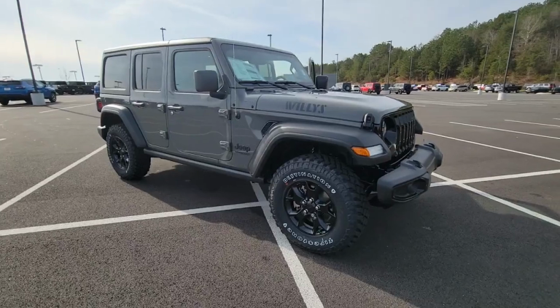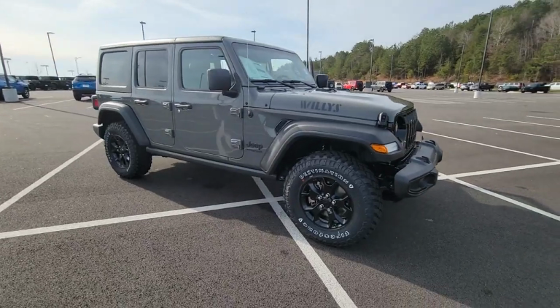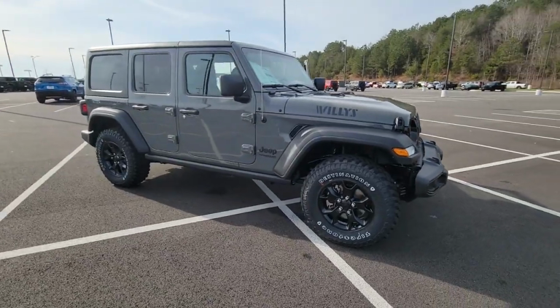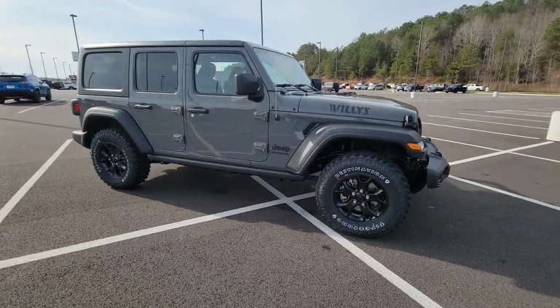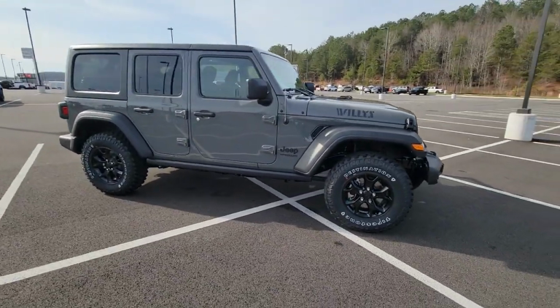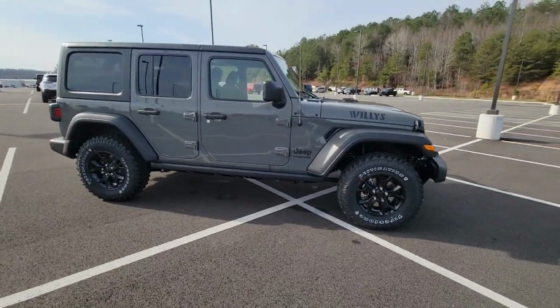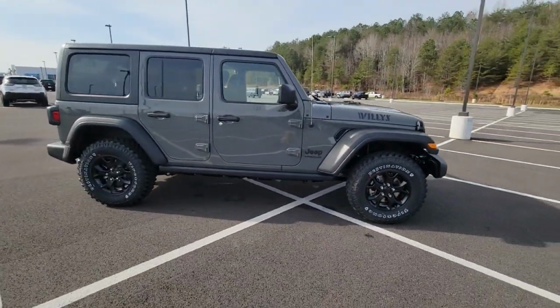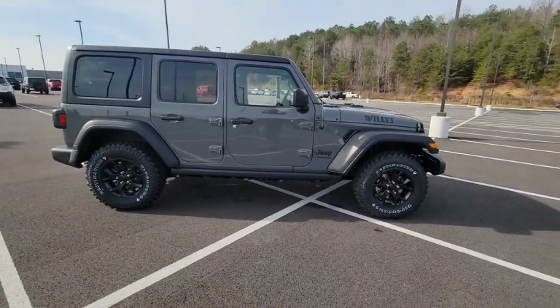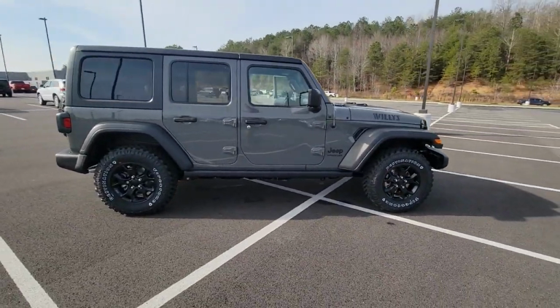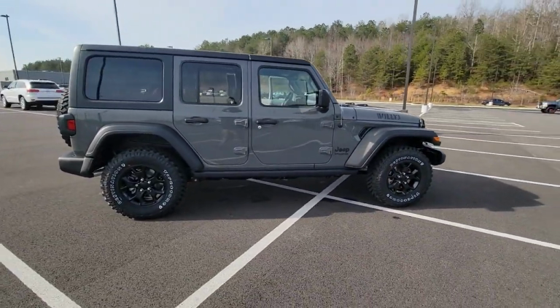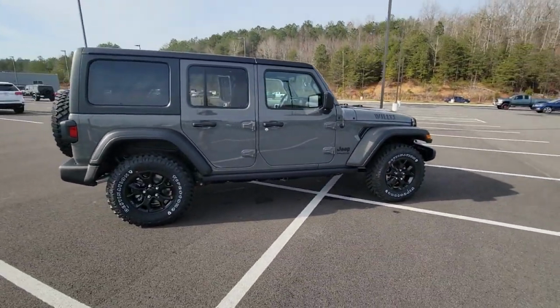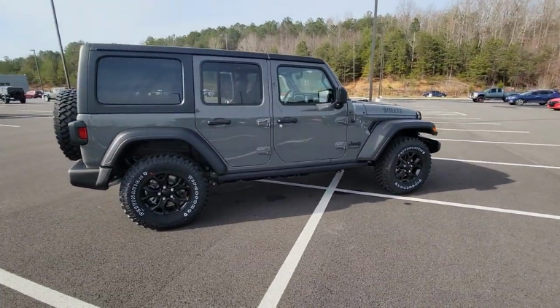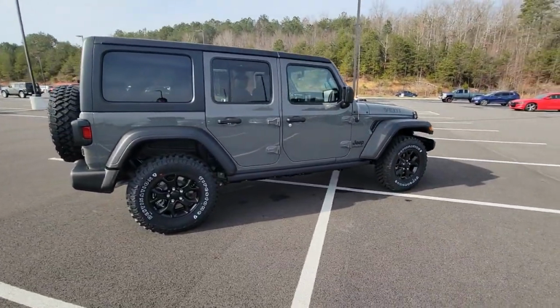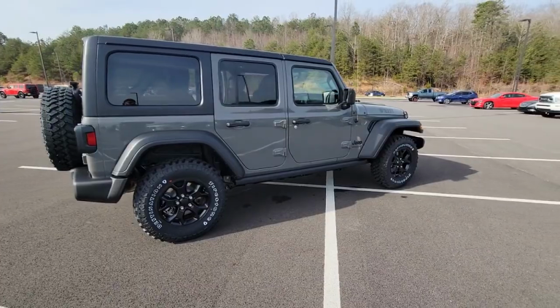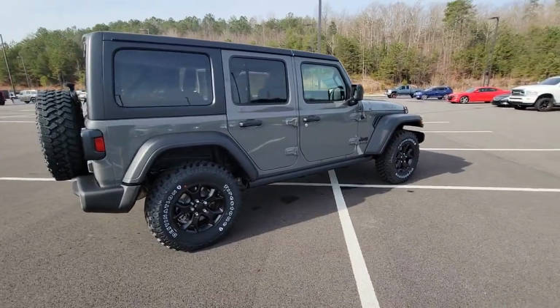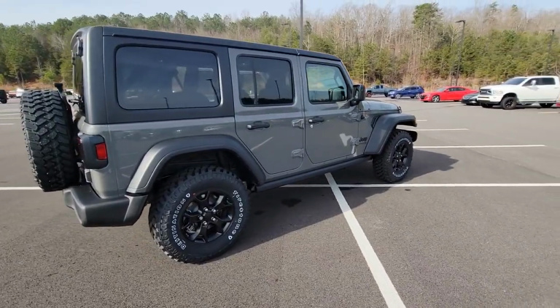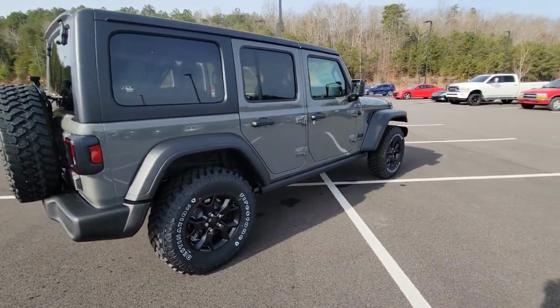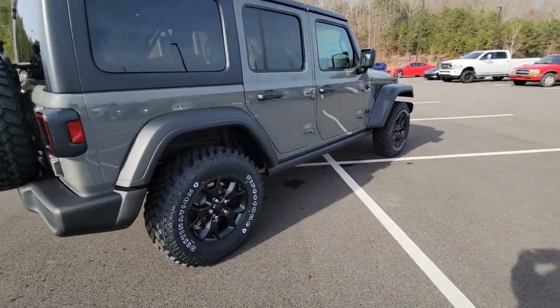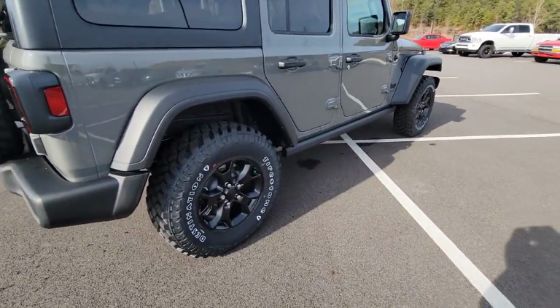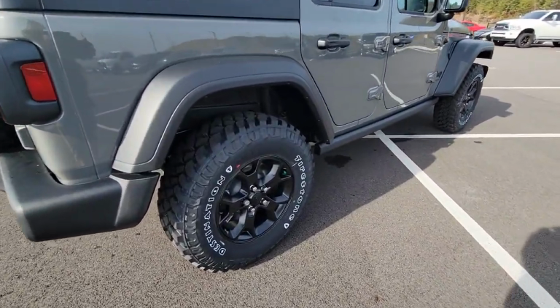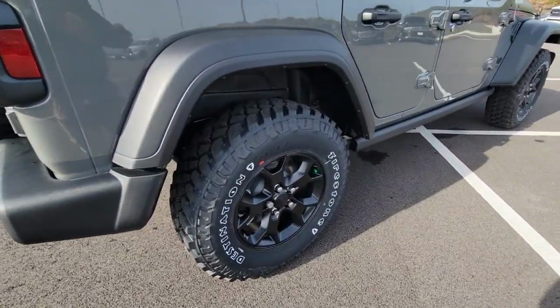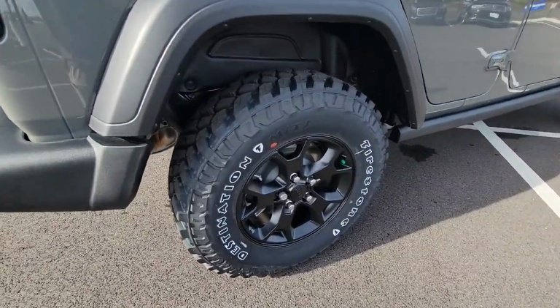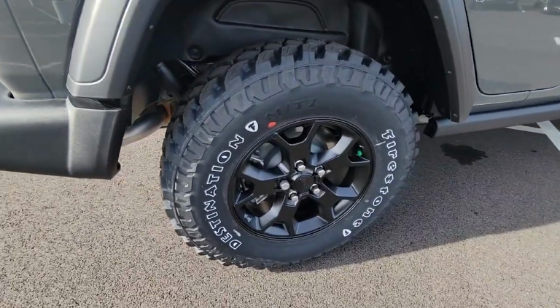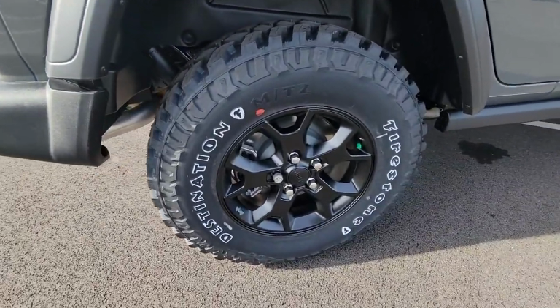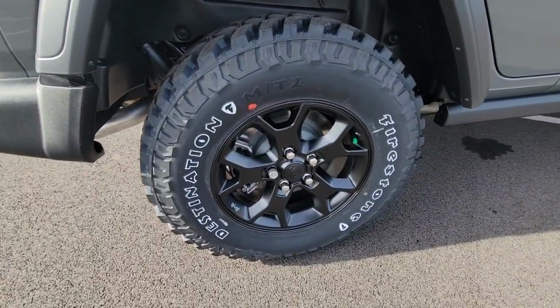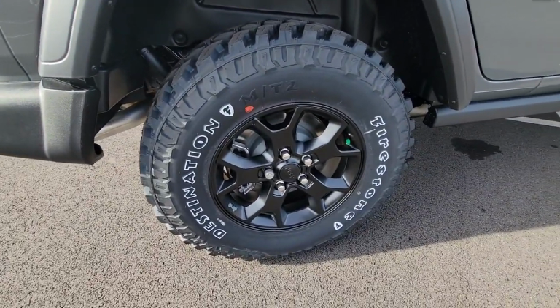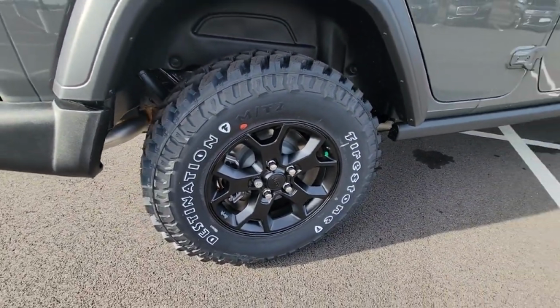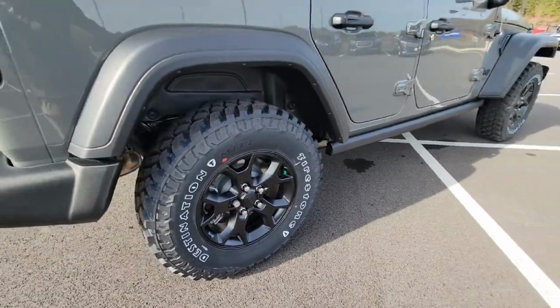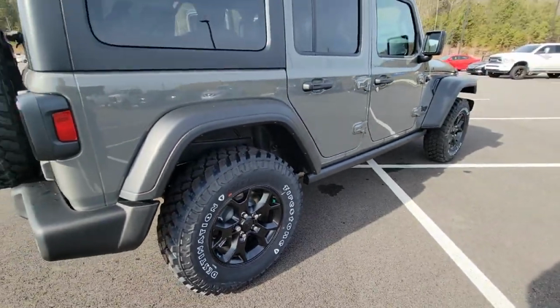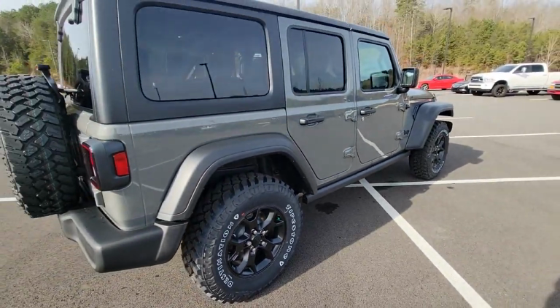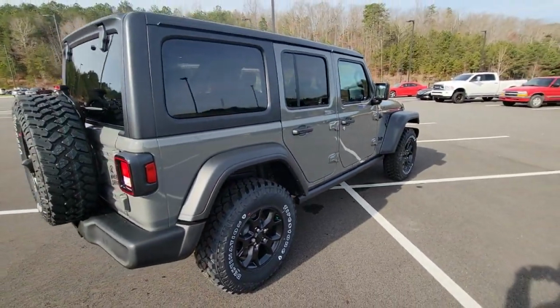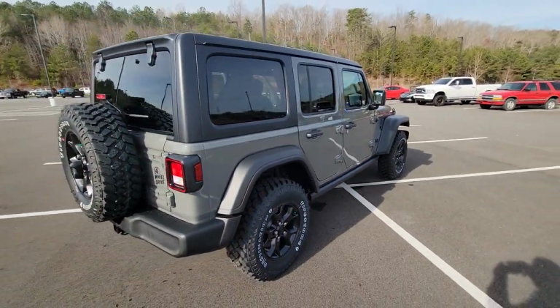Hop into the 2021 Jeep Wrangler. Enjoy all the outdoor life has to offer in the Wrangler, the iconic open-air vehicle that inspires confidence on the road or on the trail.